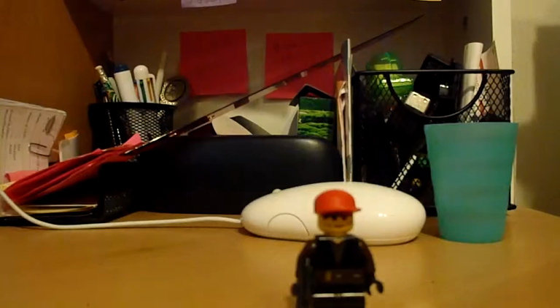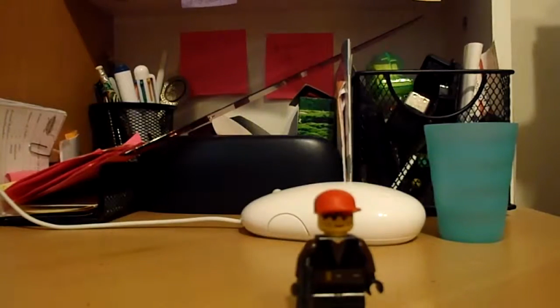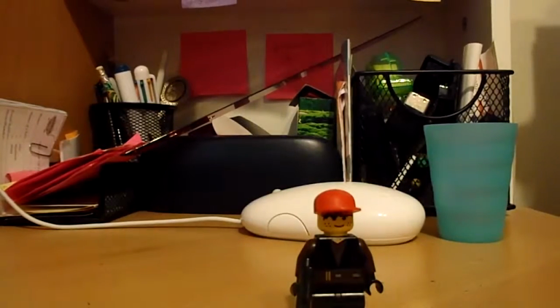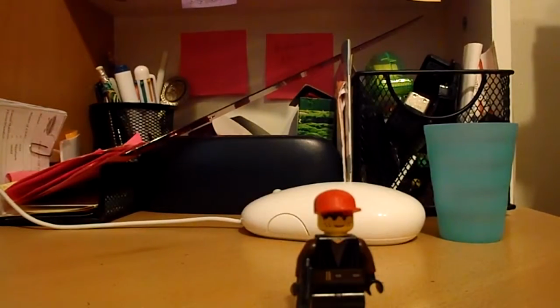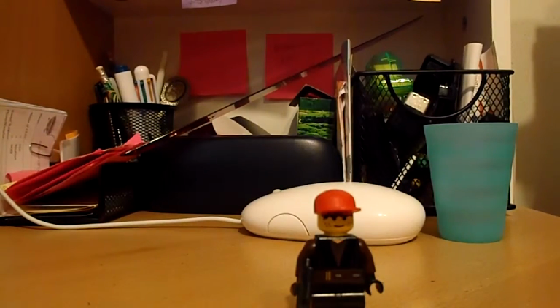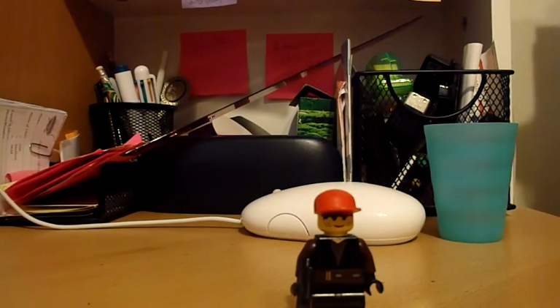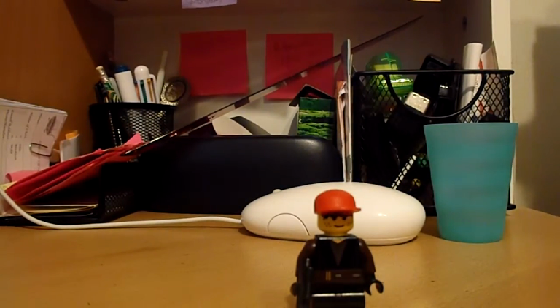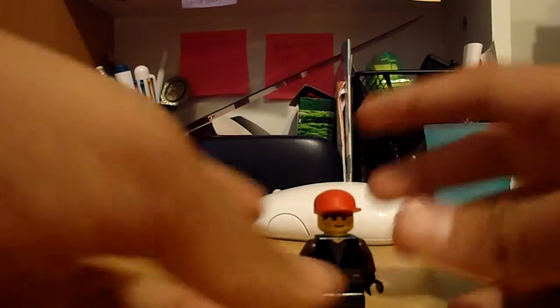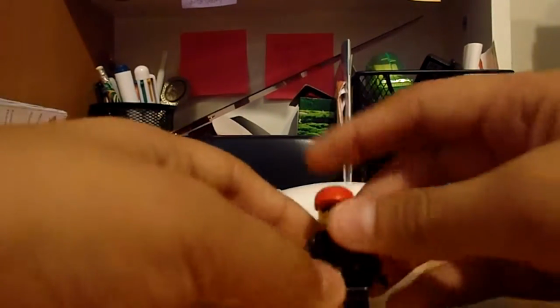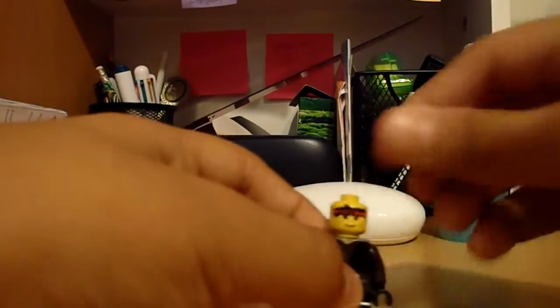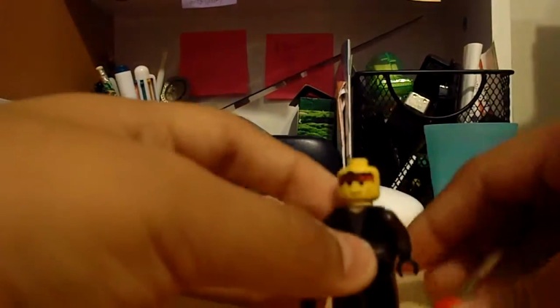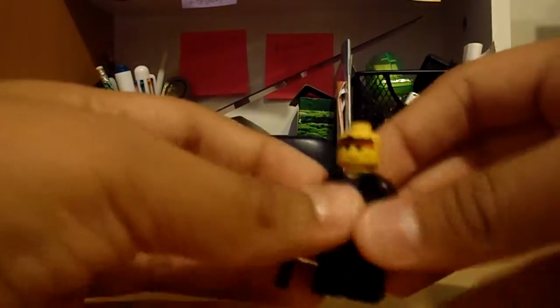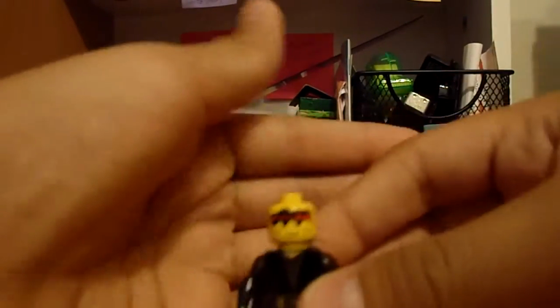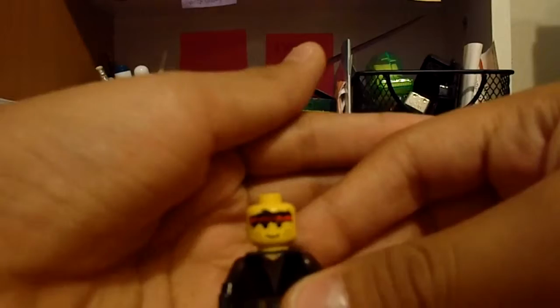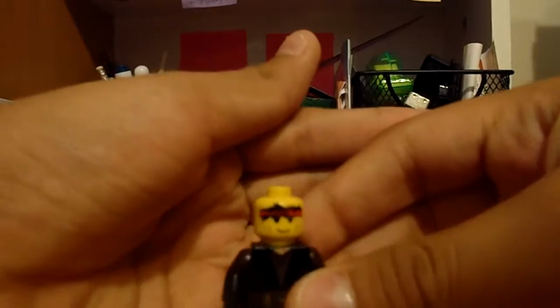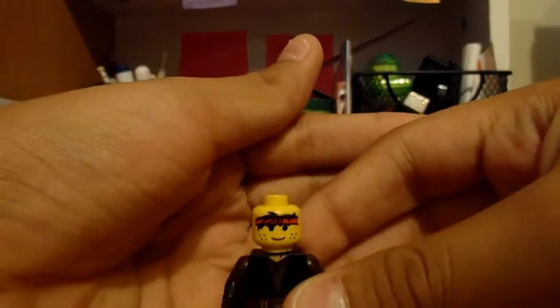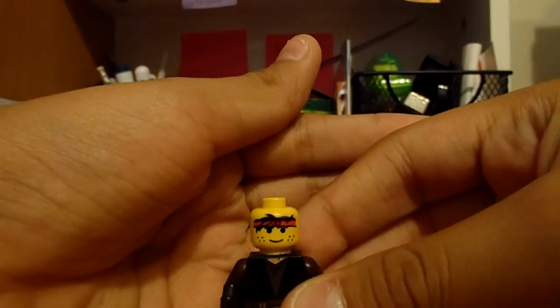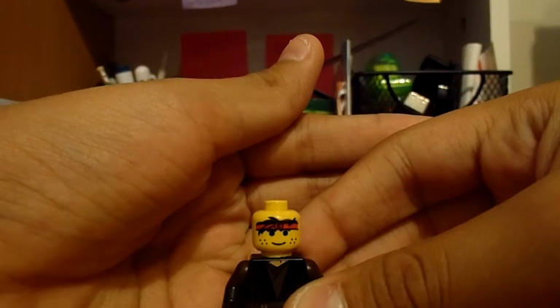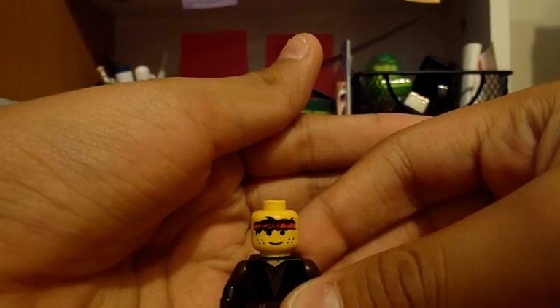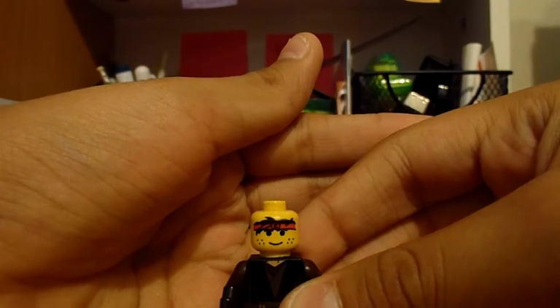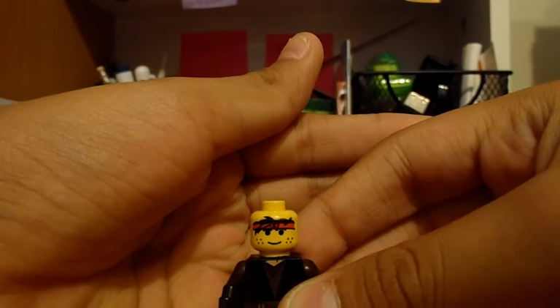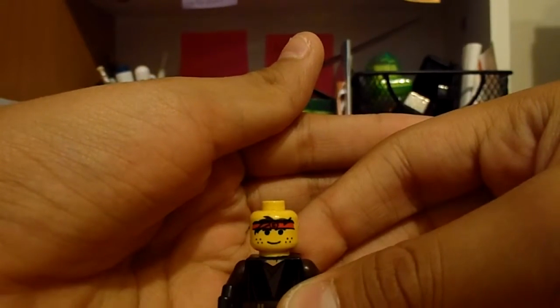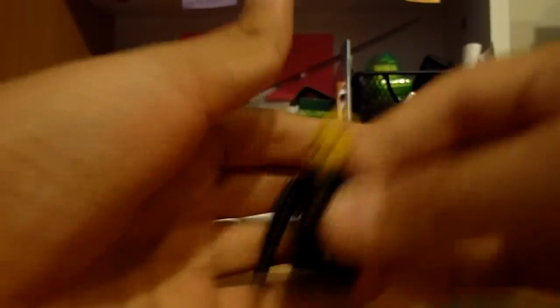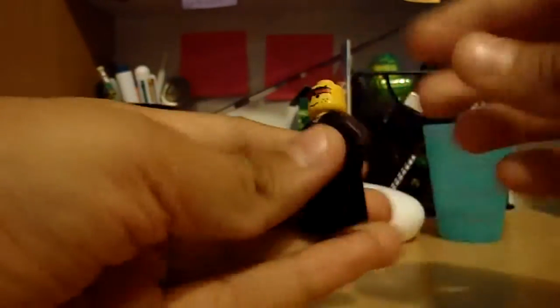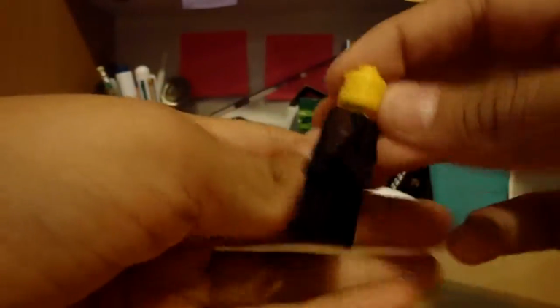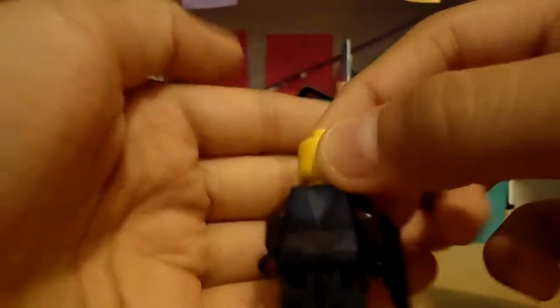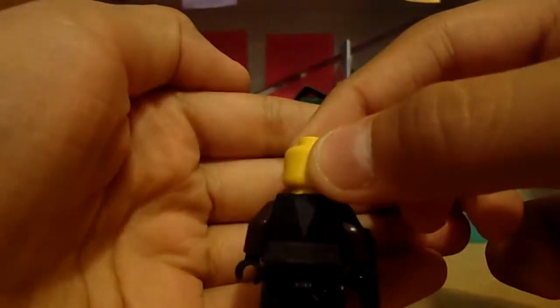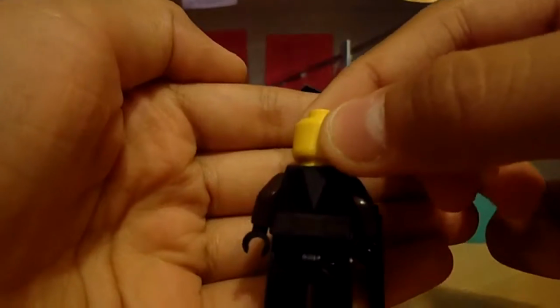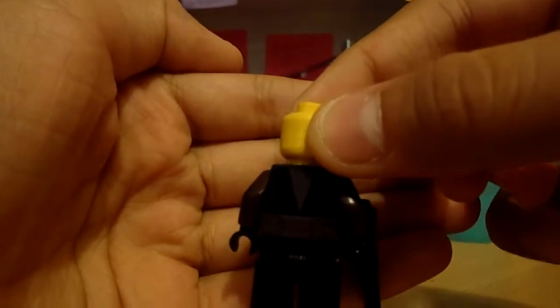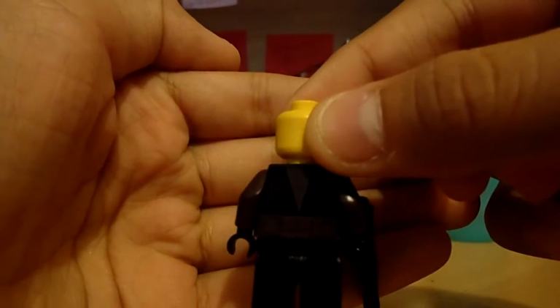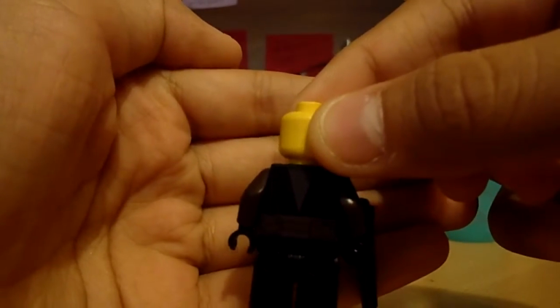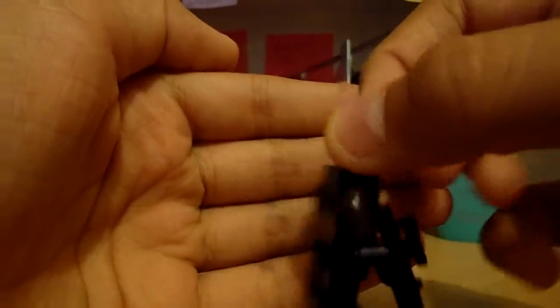Hello and welcome to another Lego custom review. Here's this guy's head. I named him Clark. Here's his background — it's basically an Anakin Skywalker.